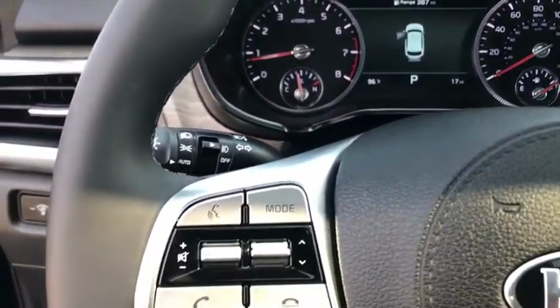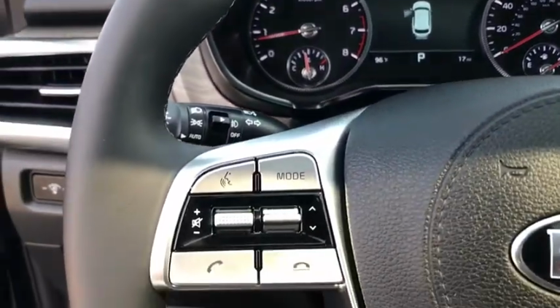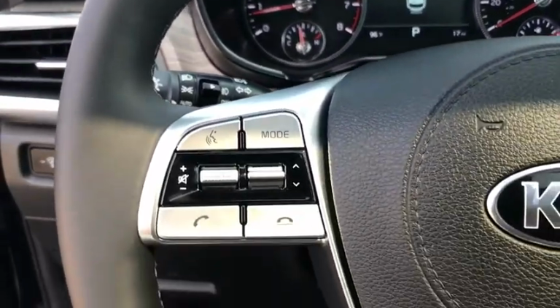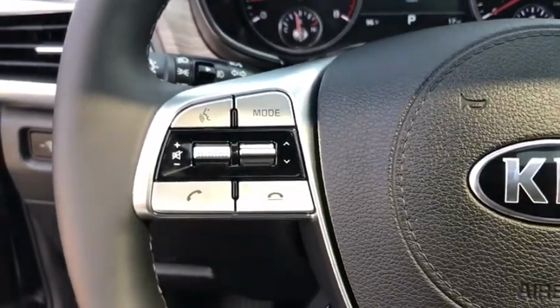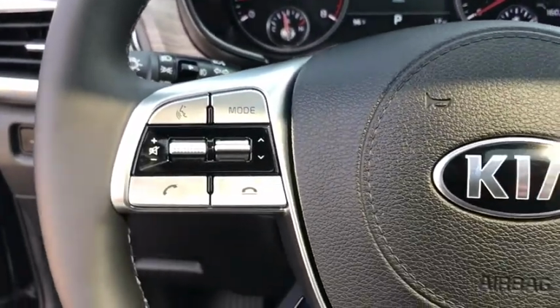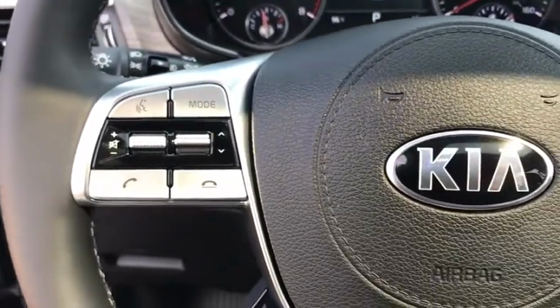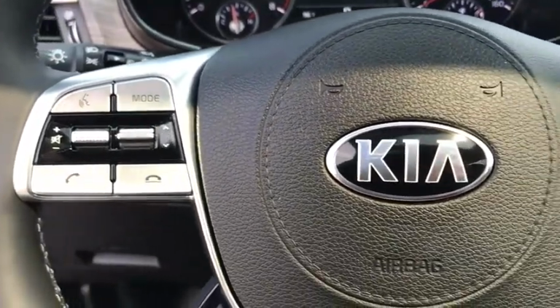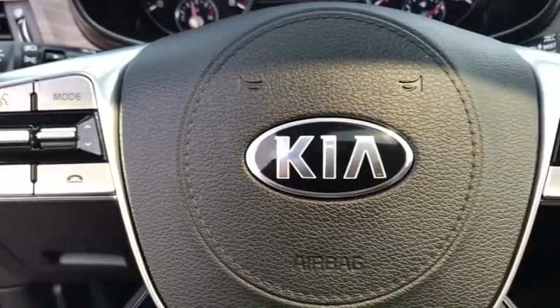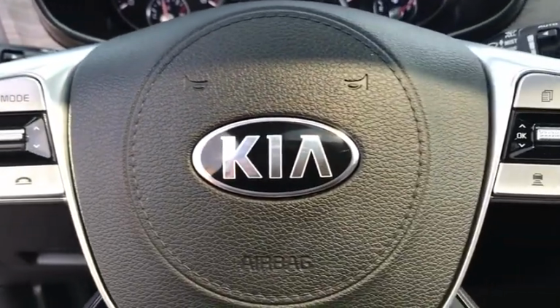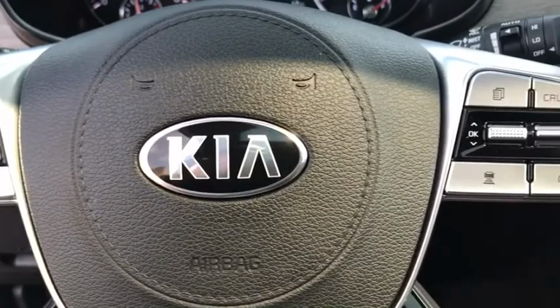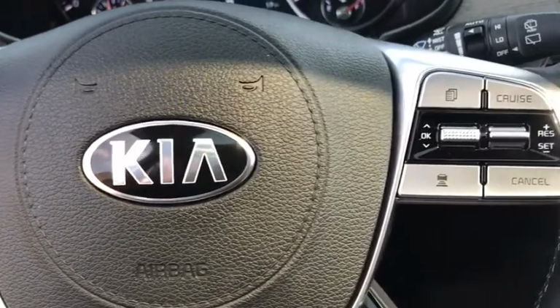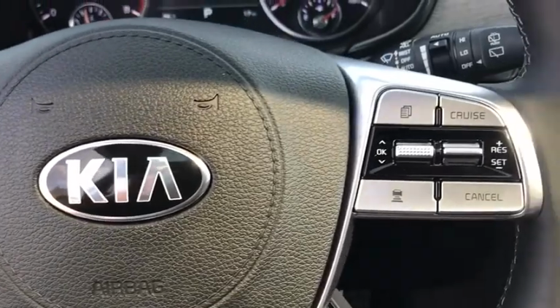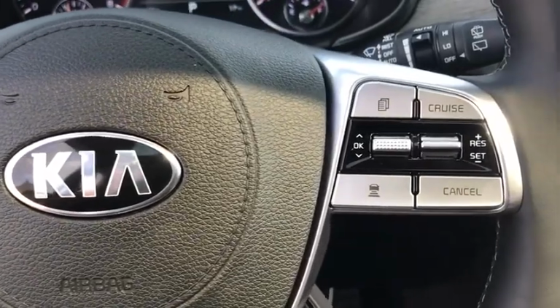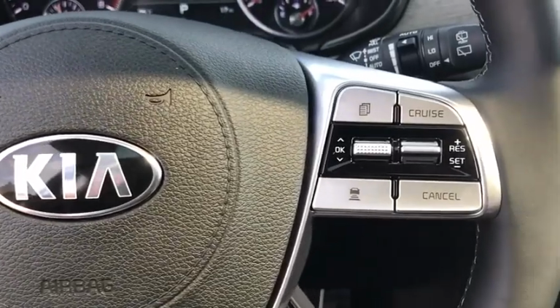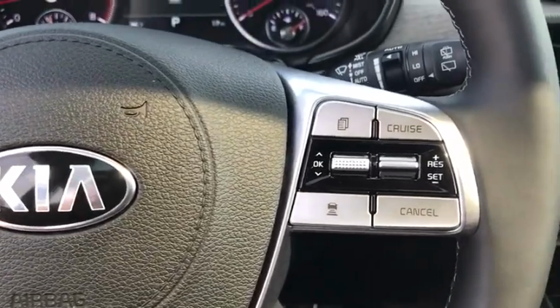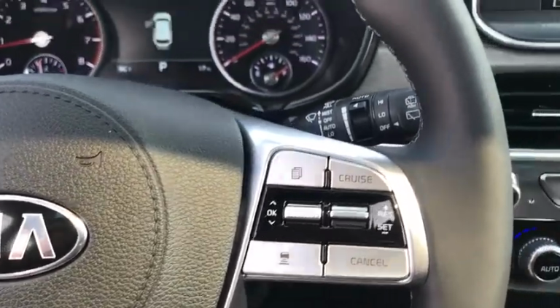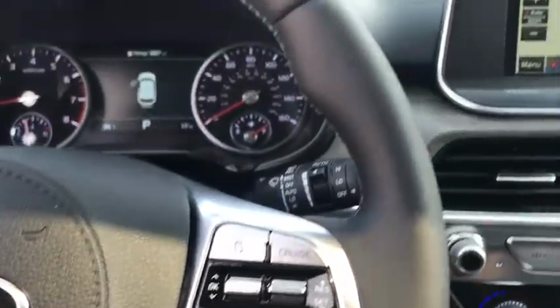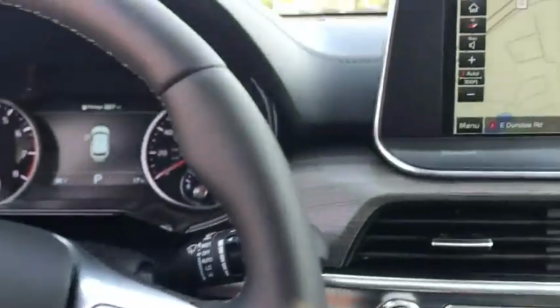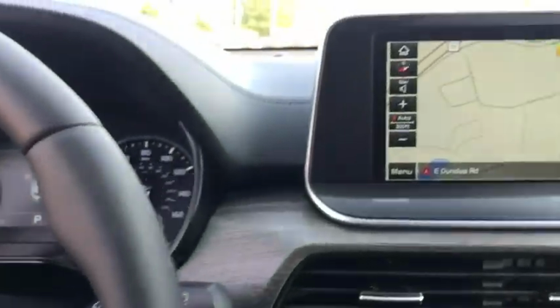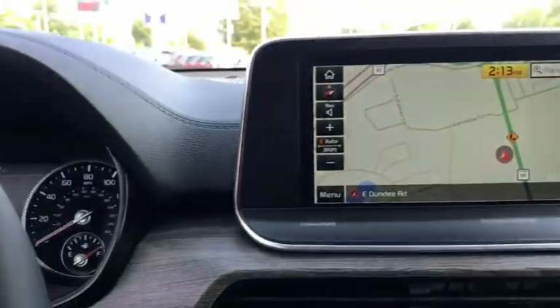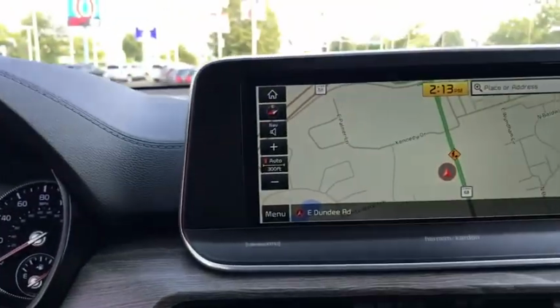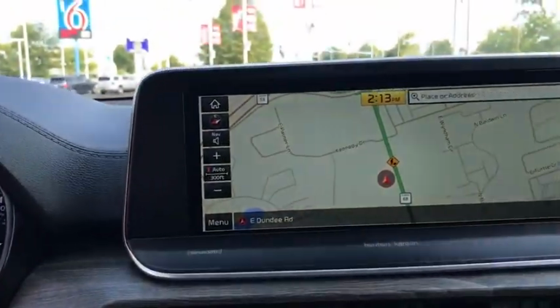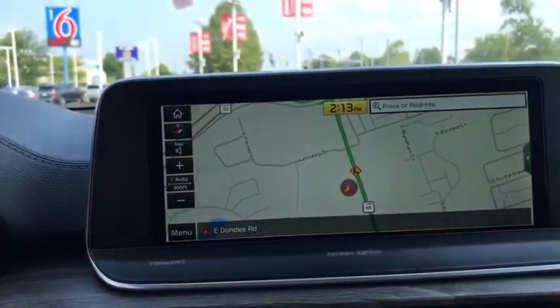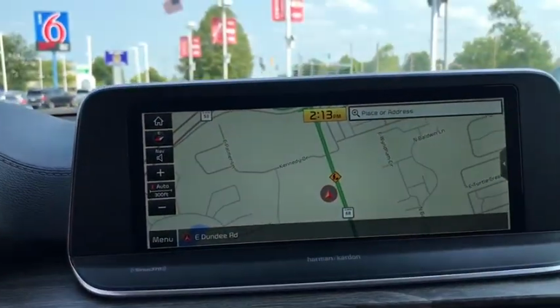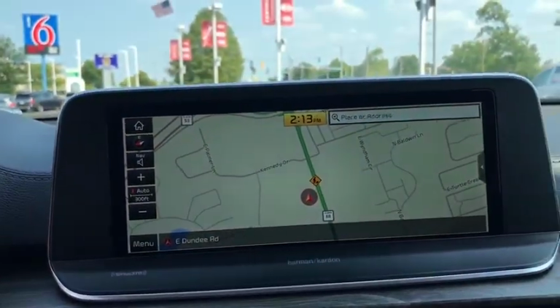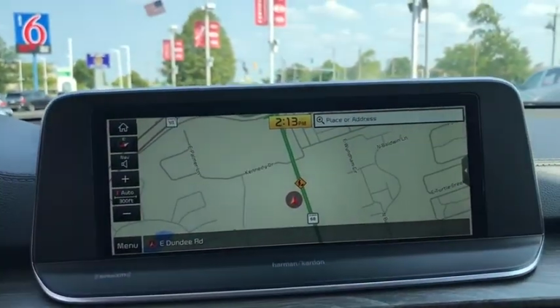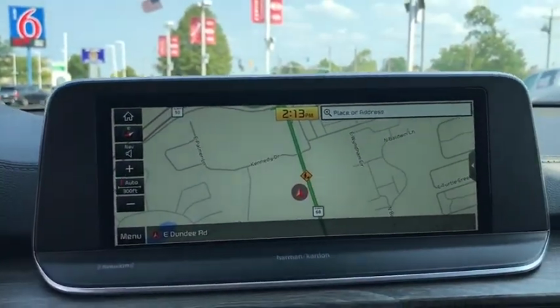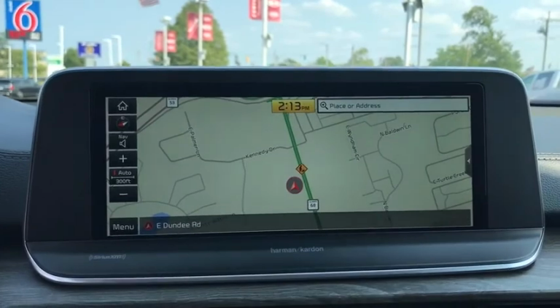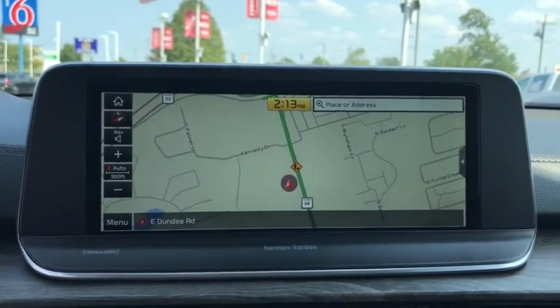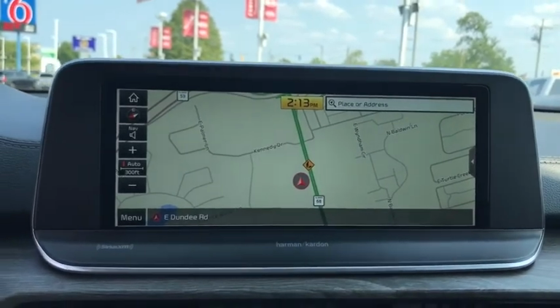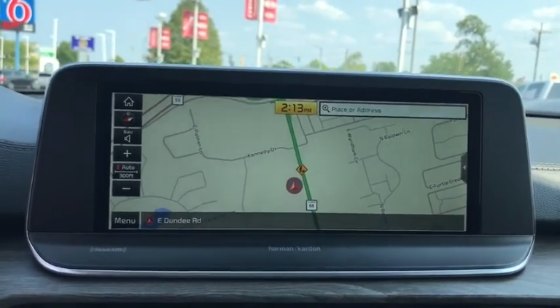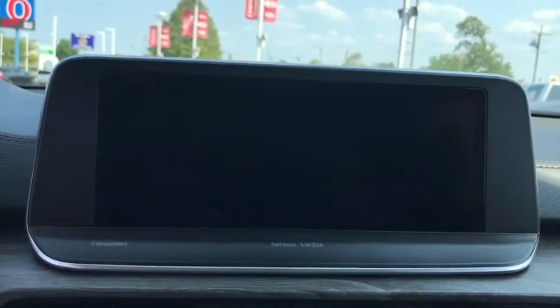Fog lights, heated front seats, compass, security system, power windows, rear window defroster, trip computer, tachometer, remote keyless entry.